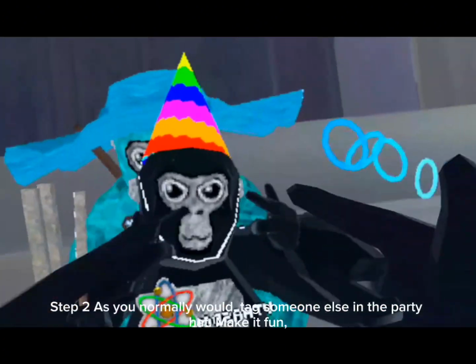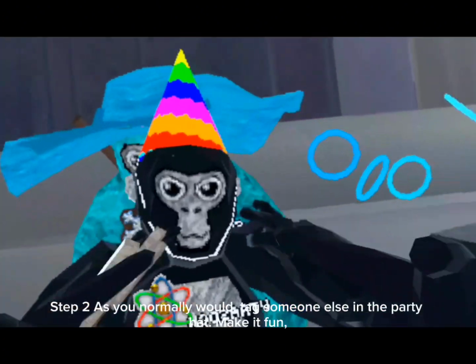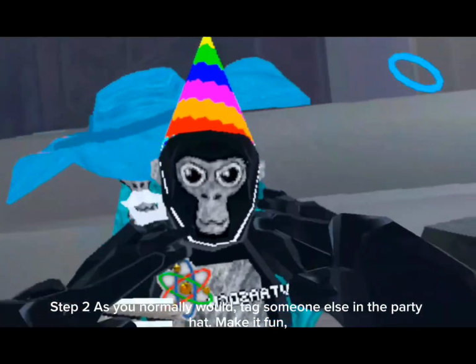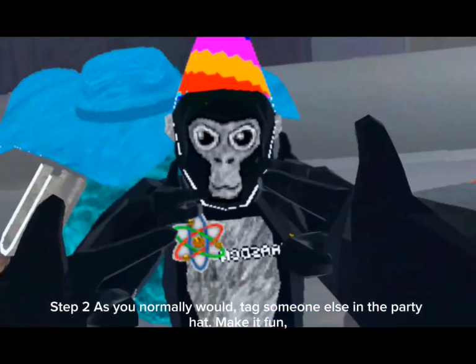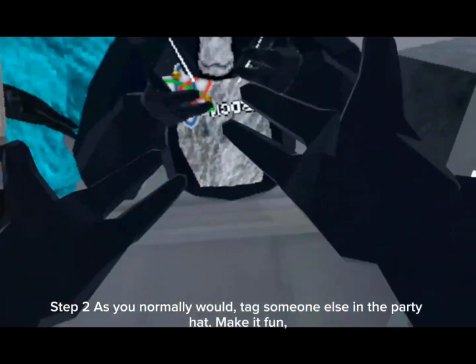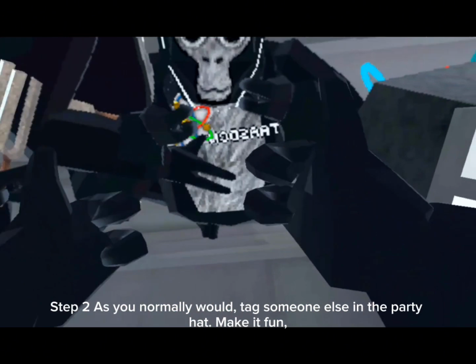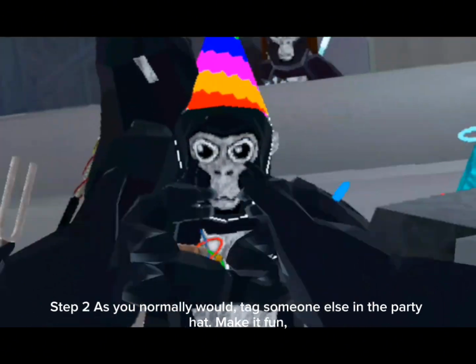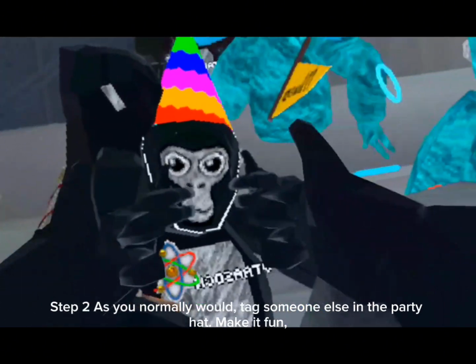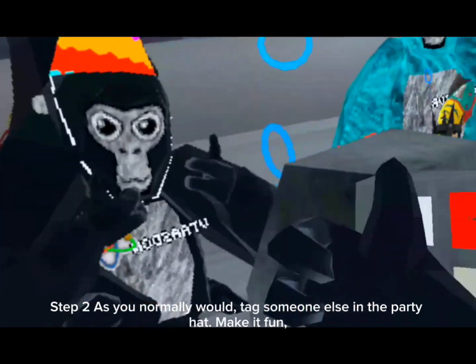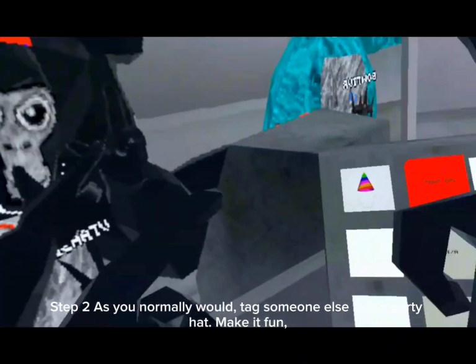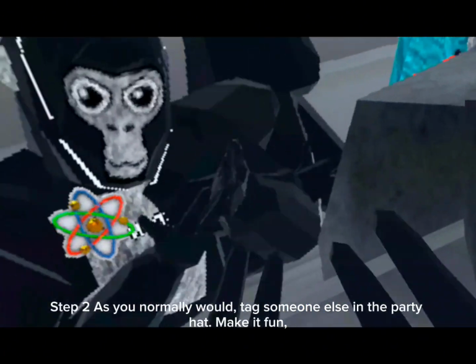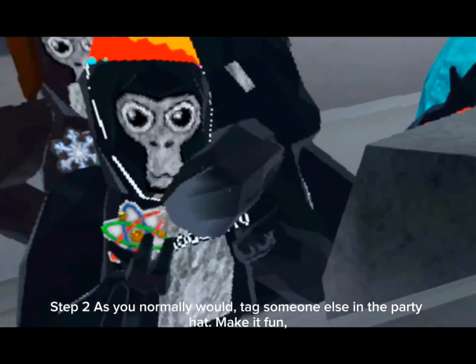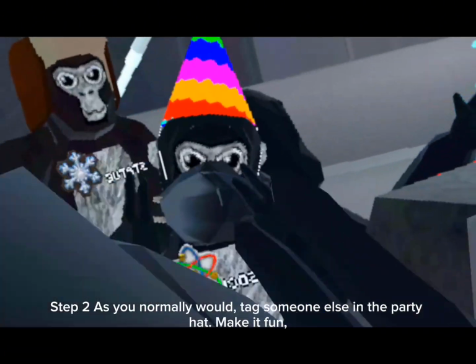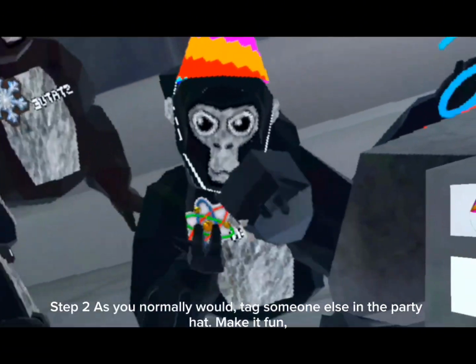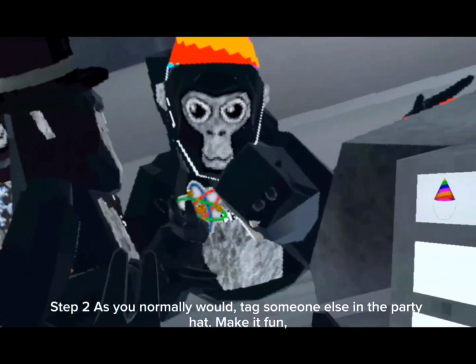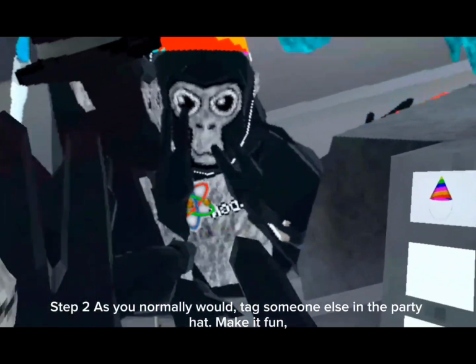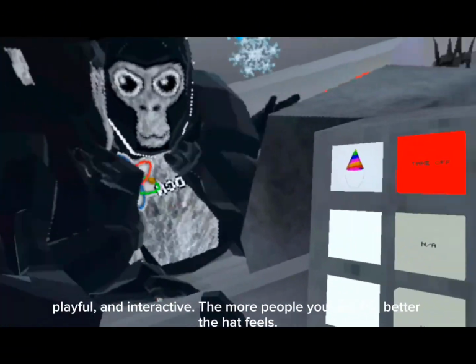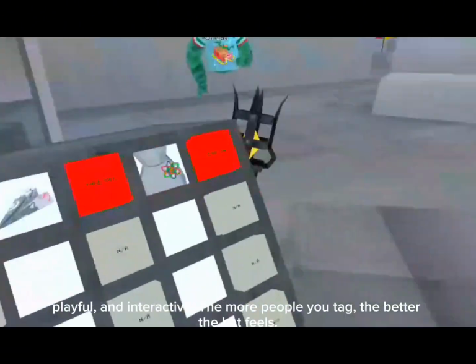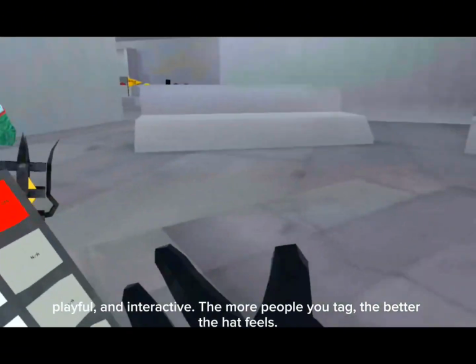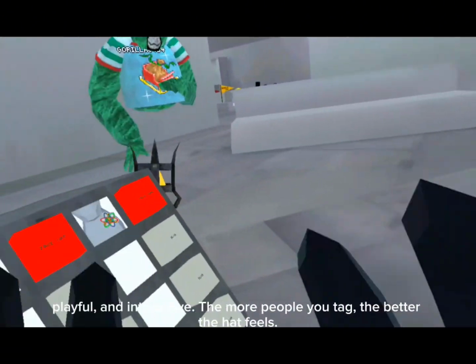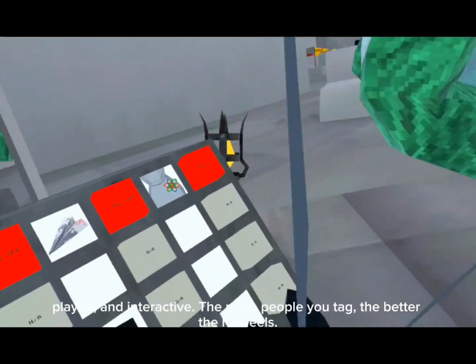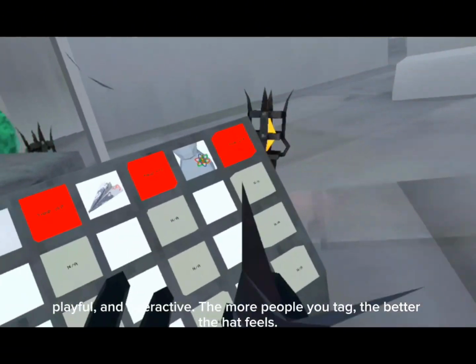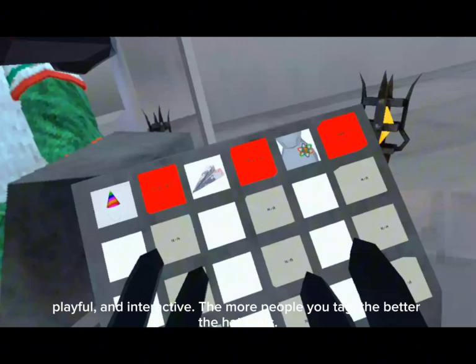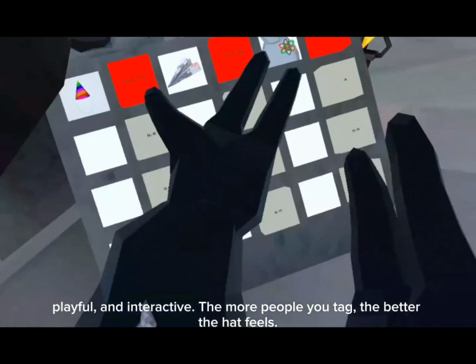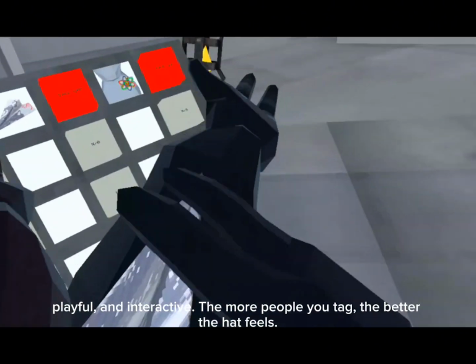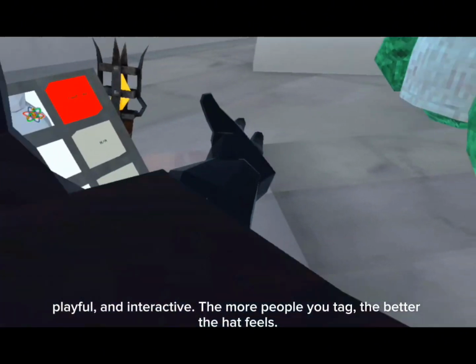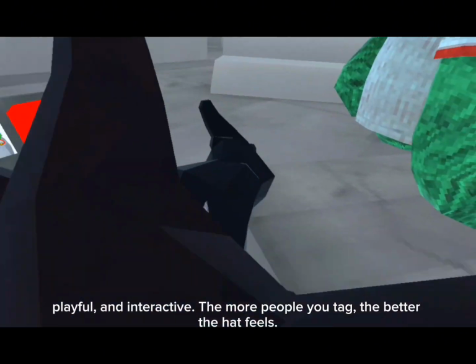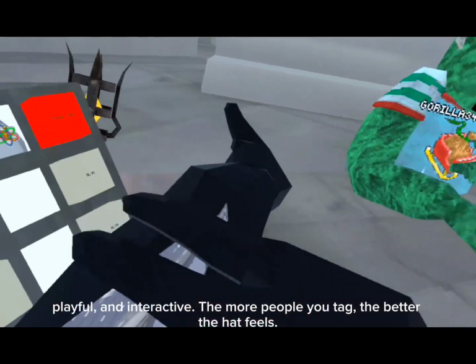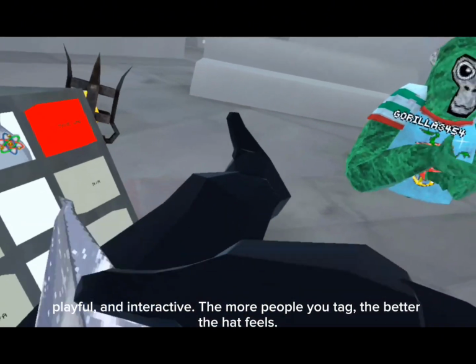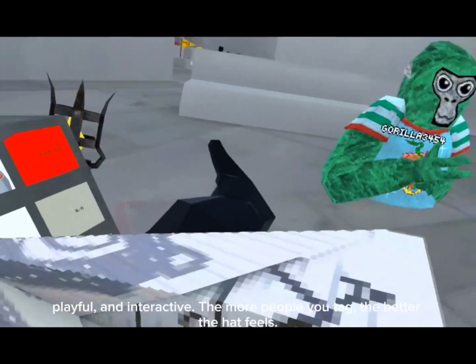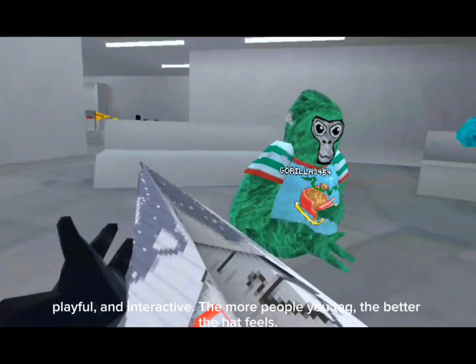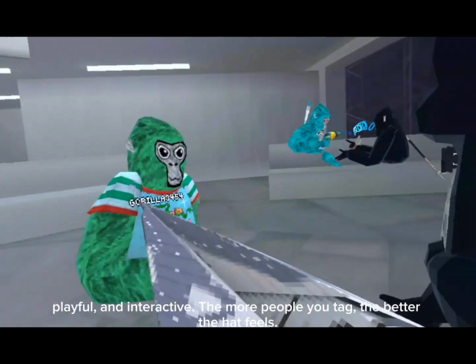Step 2: as you normally would, tag someone else in the party hat. Make it fun, playful, and interactive. The more people you tag, the better the hat feels.